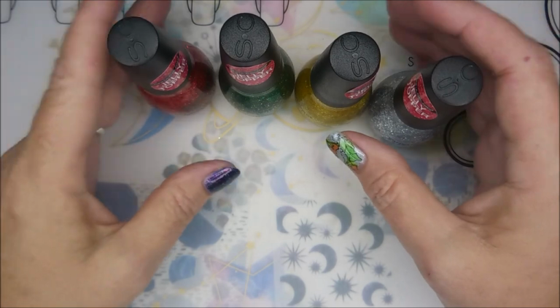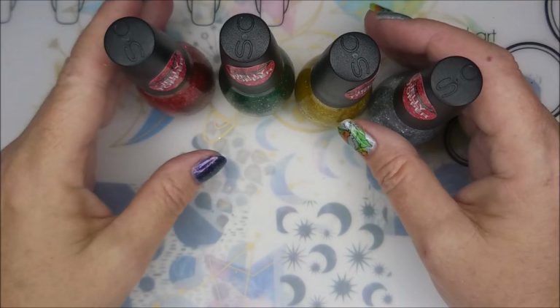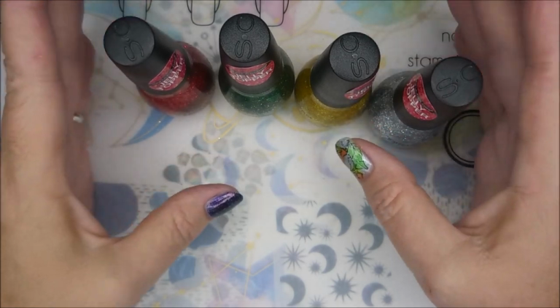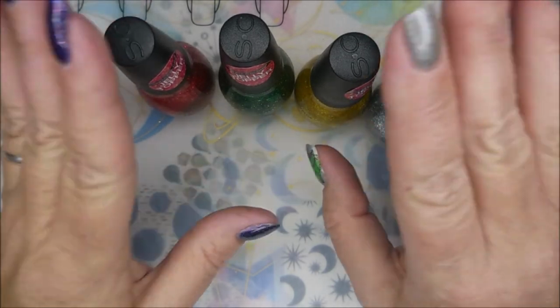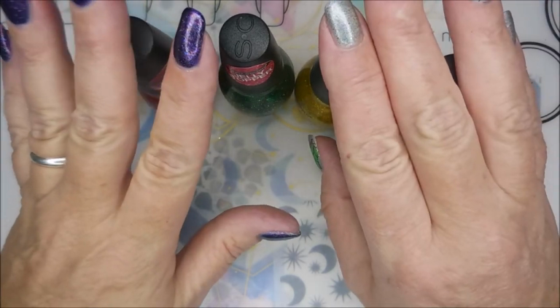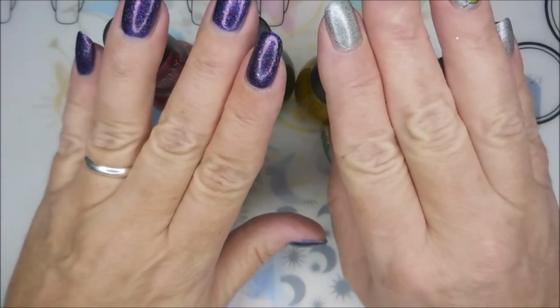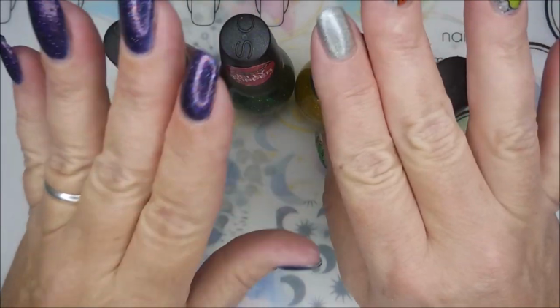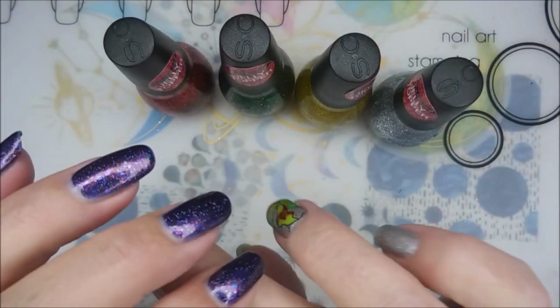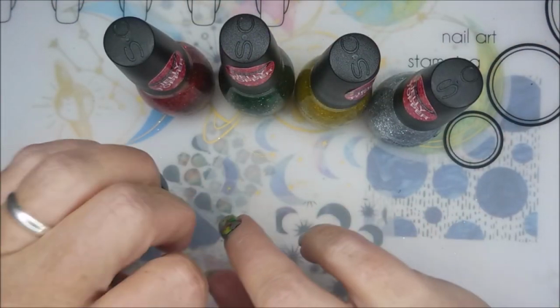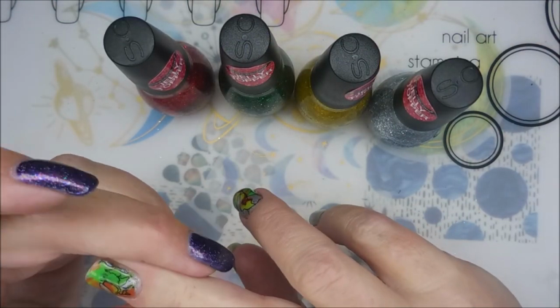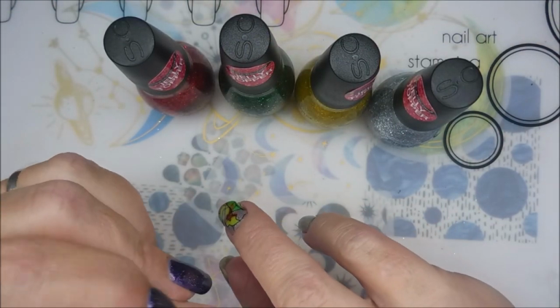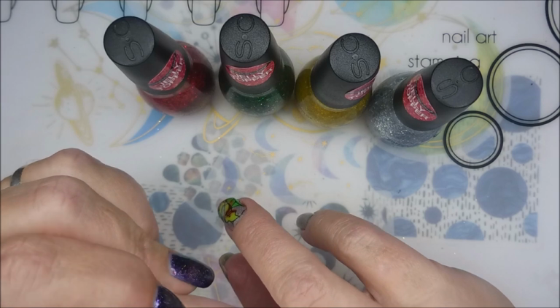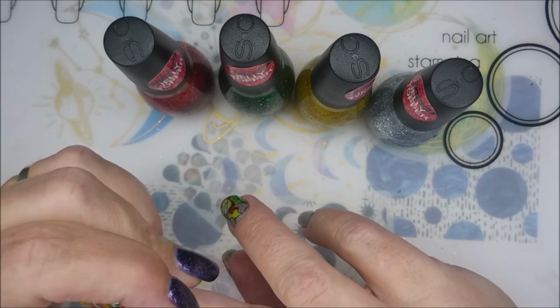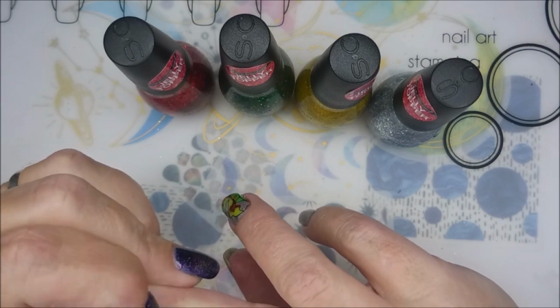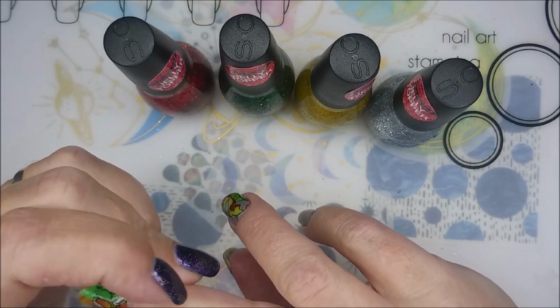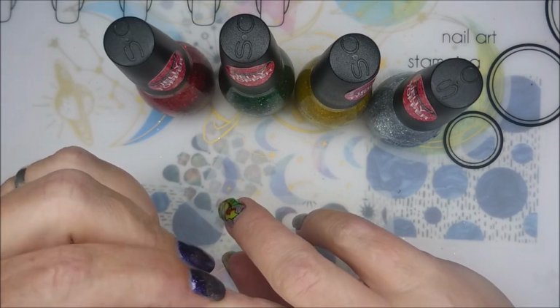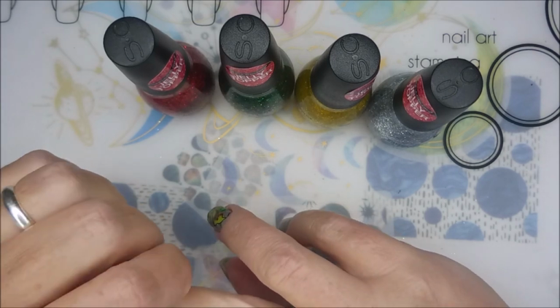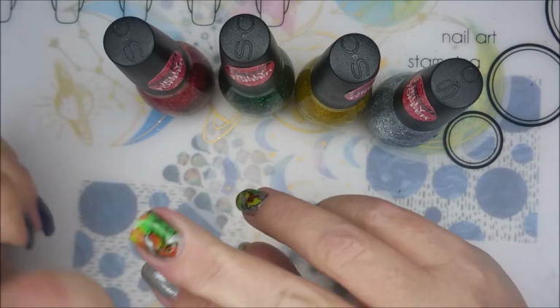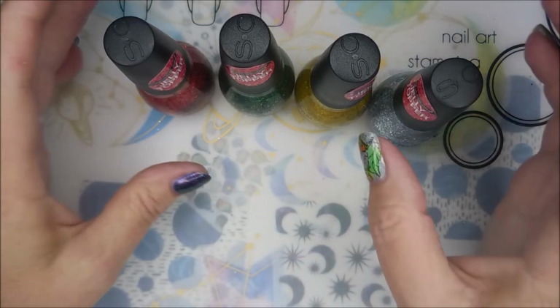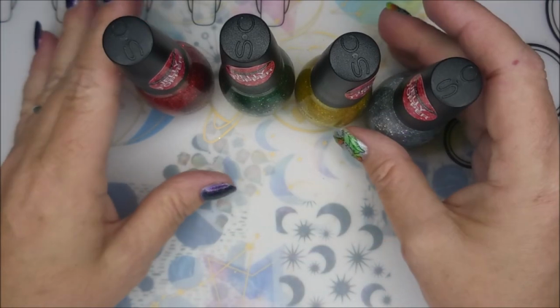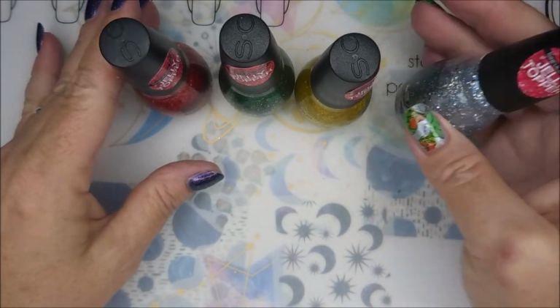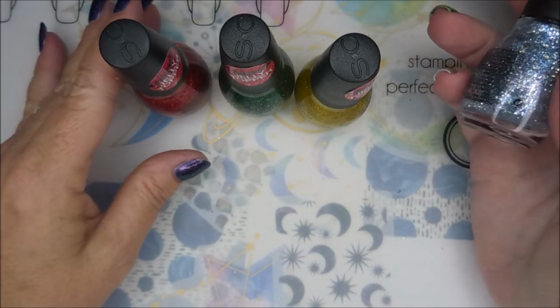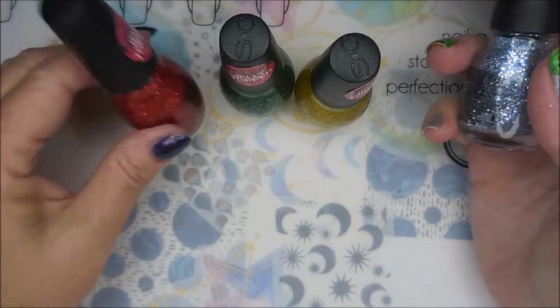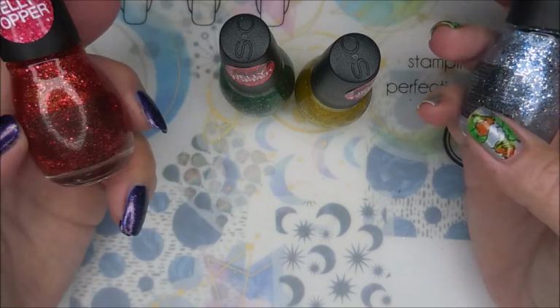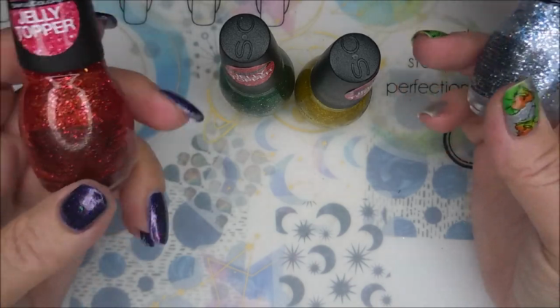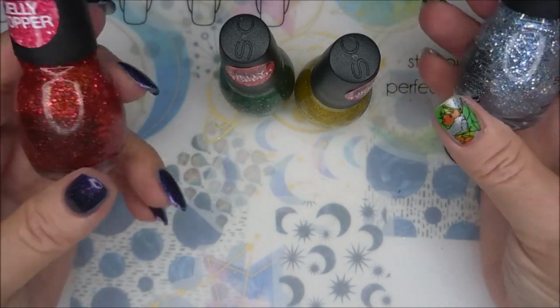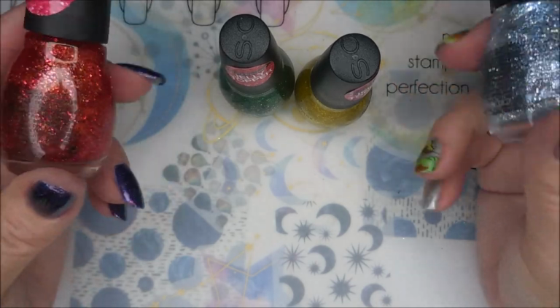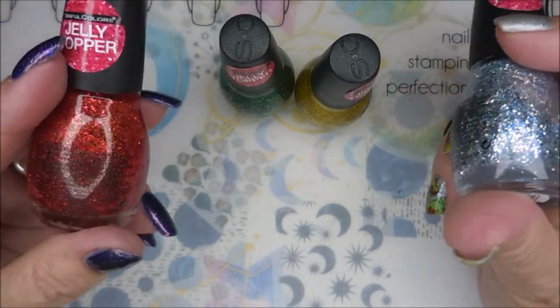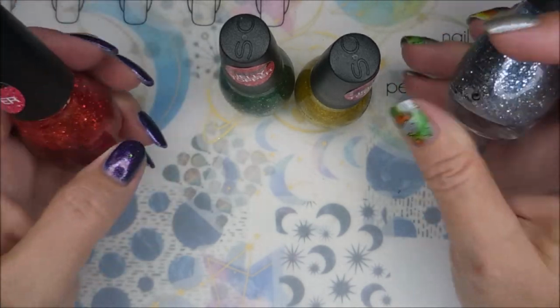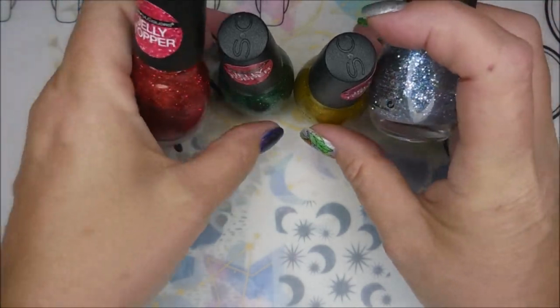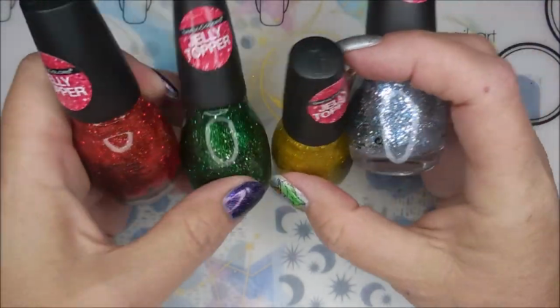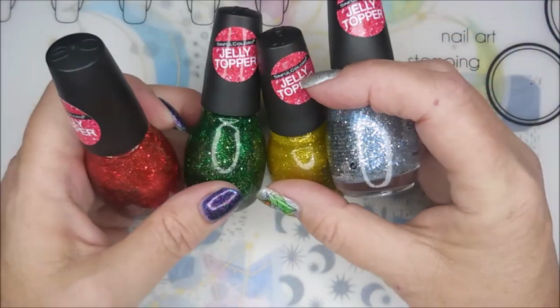Hello, my friend. Welcome to my channel. Today I've got the winnings that I won off of my friend Shannon the Oz, or Oz U Nails. She had a giveaway on her channel, and I won one of the prizes. She had several giveaways going at the same time.